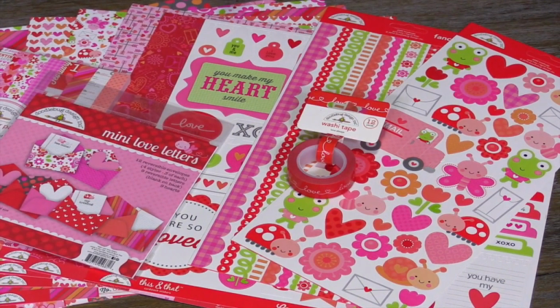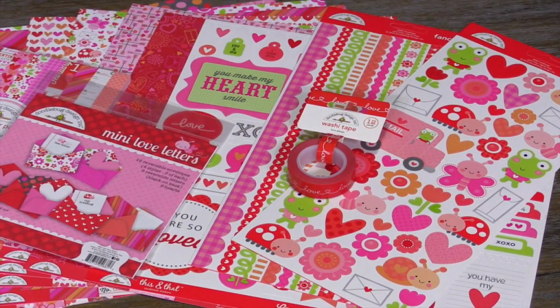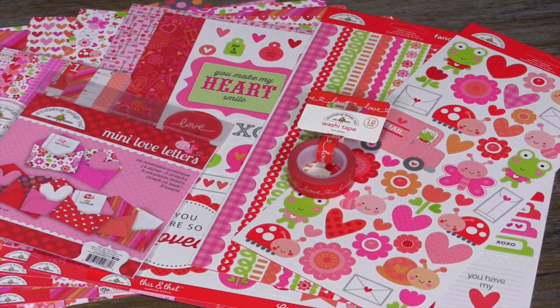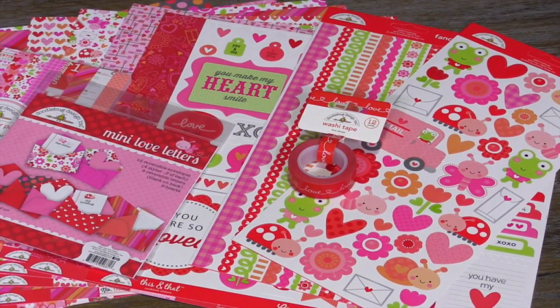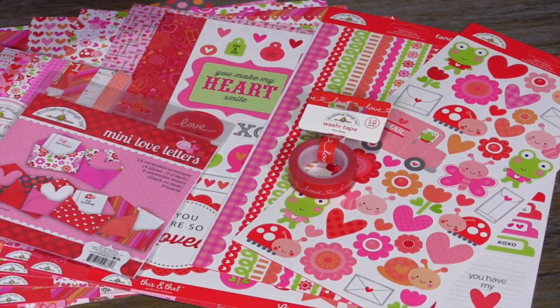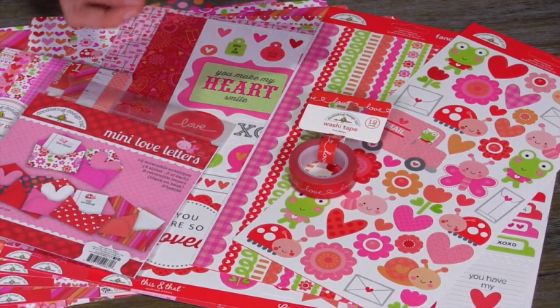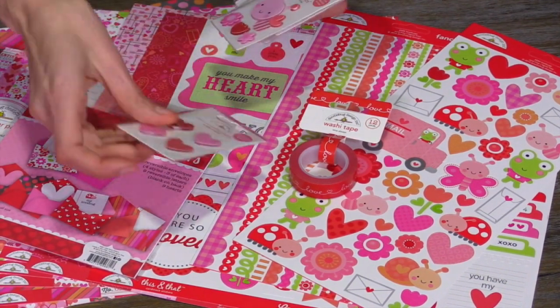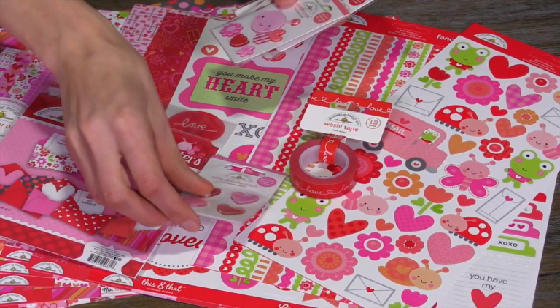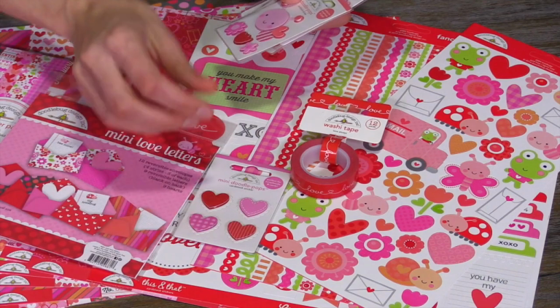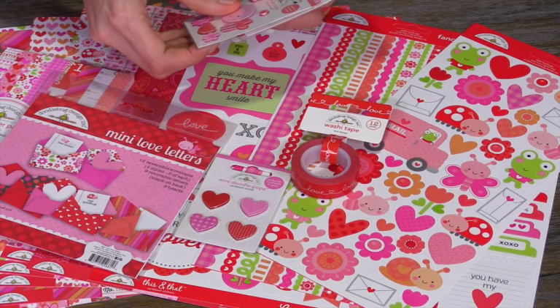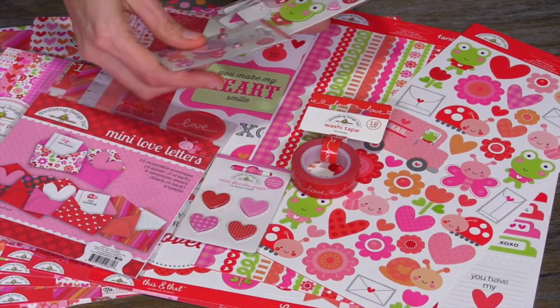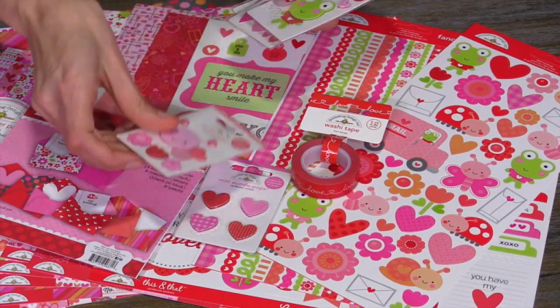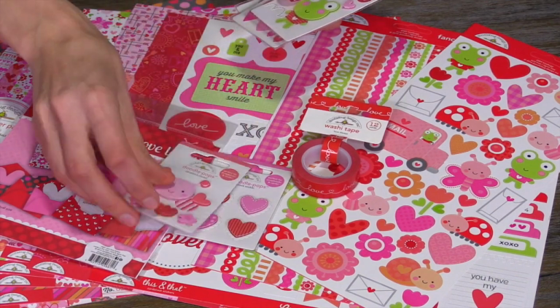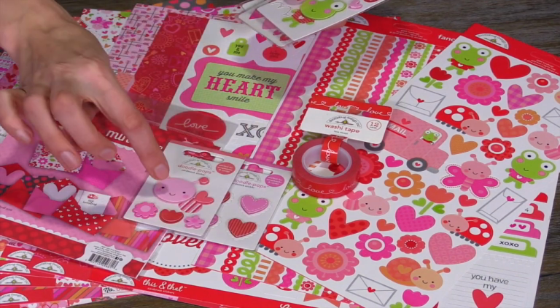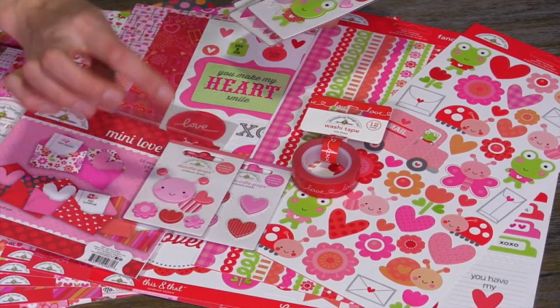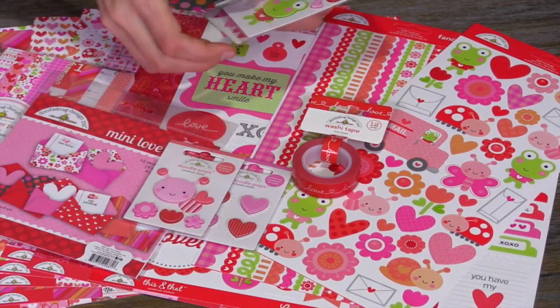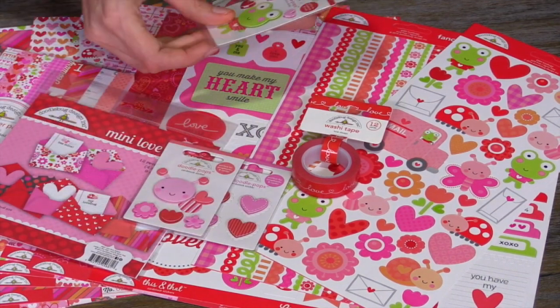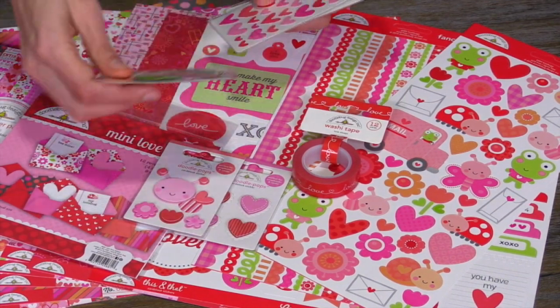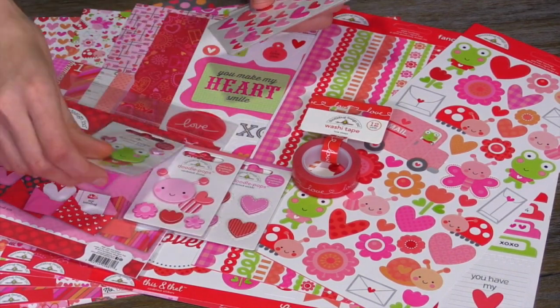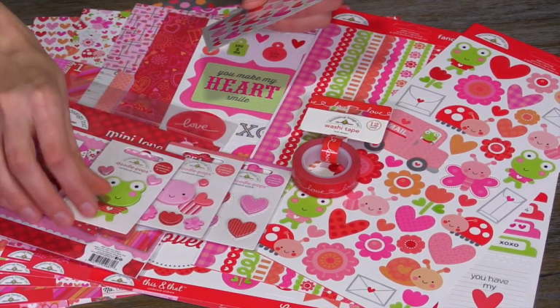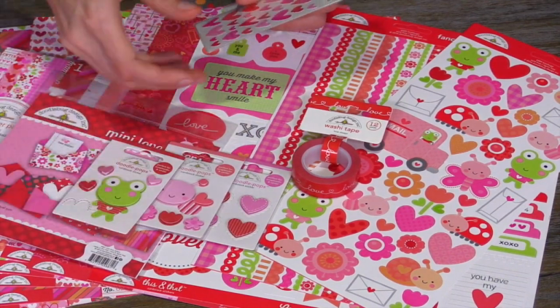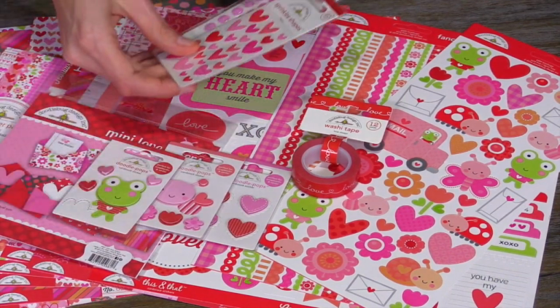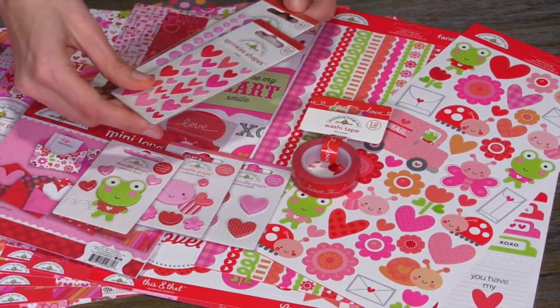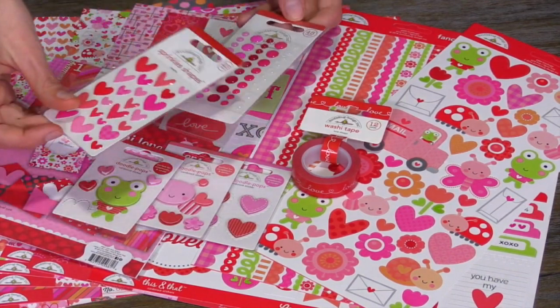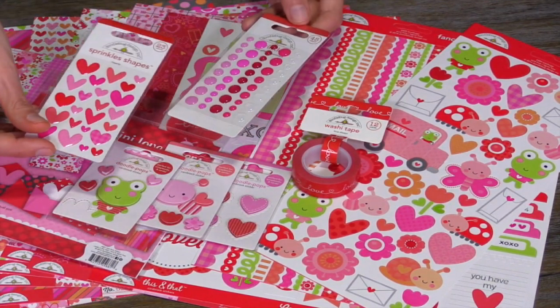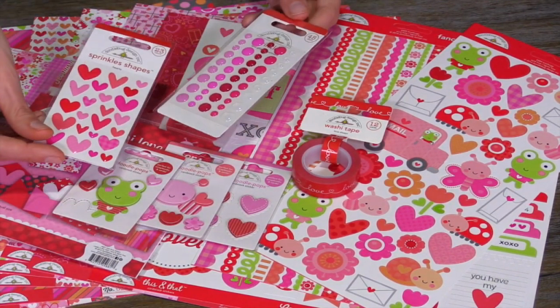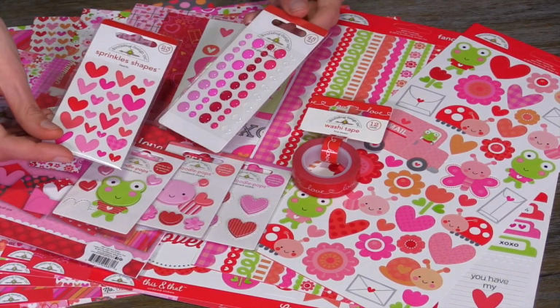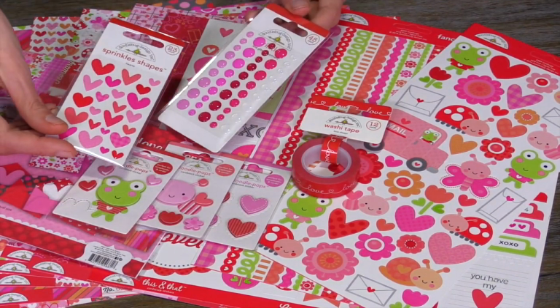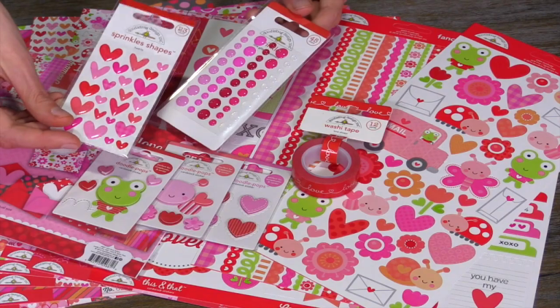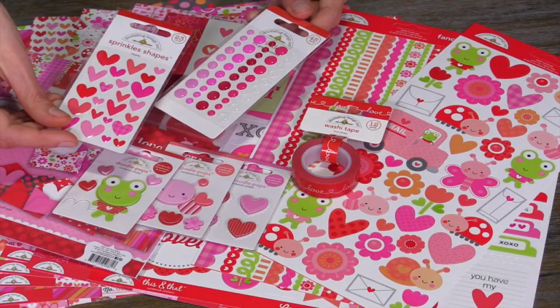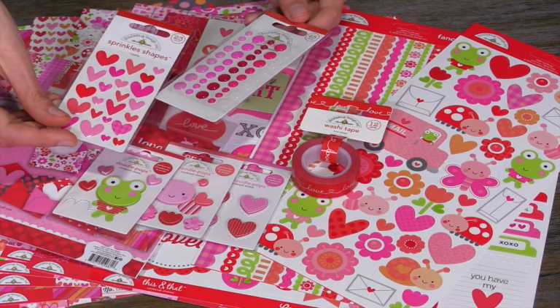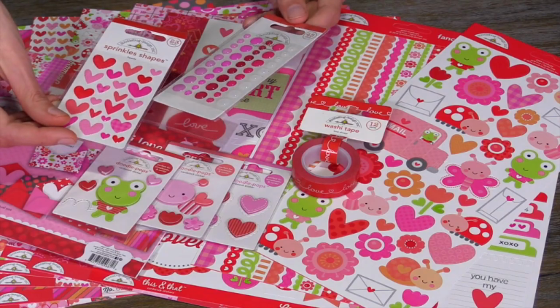And then, of course, the mini Doodle Pops that are so cute. Sprinkle shapes, the epoxy stickers.